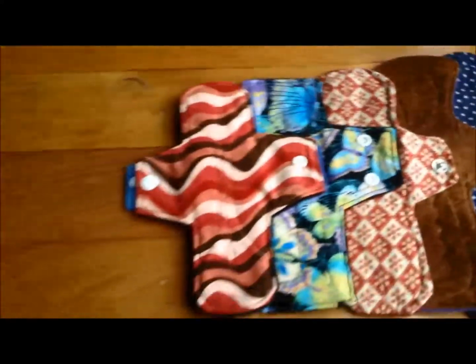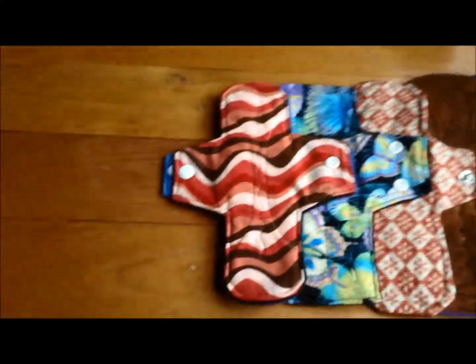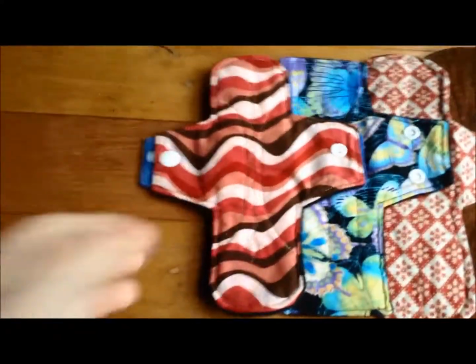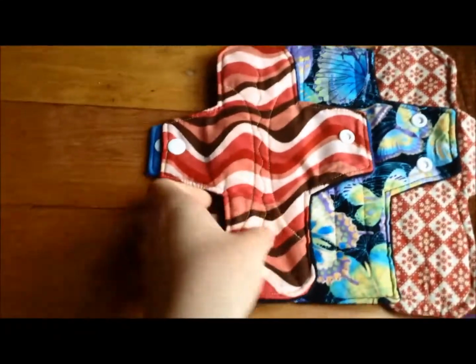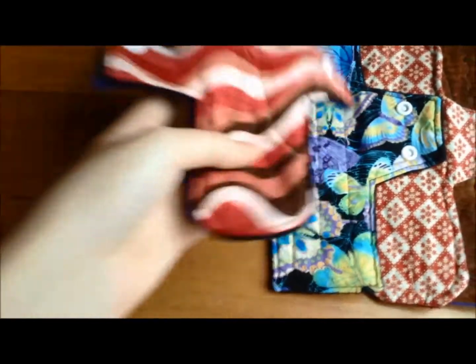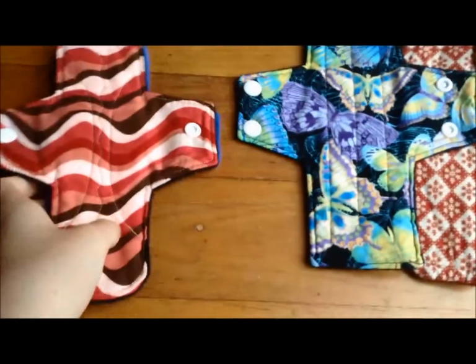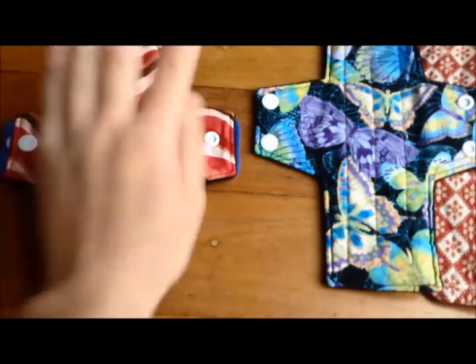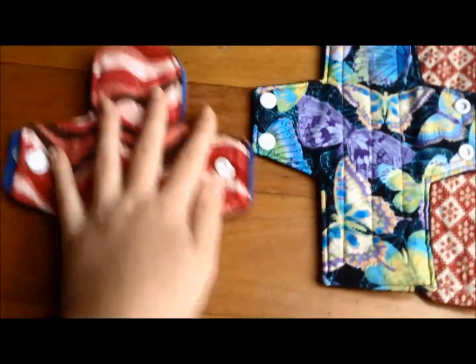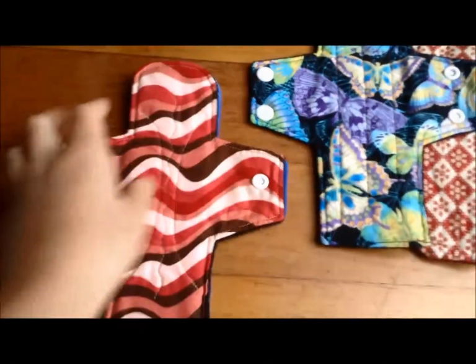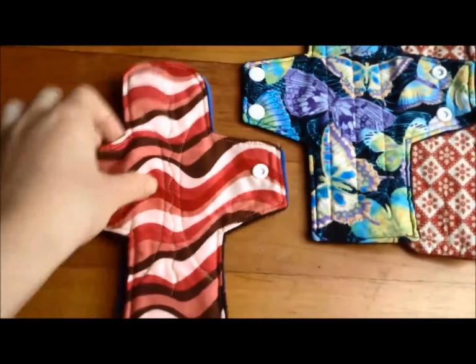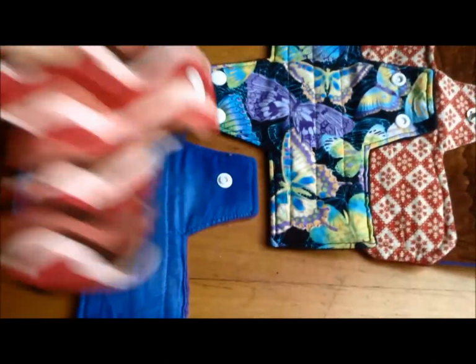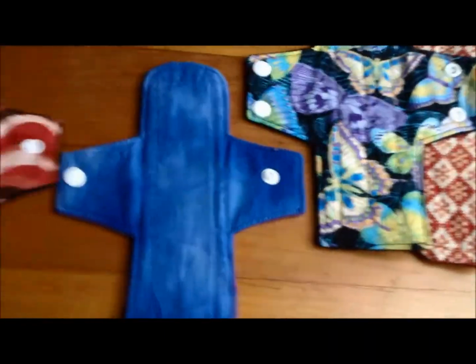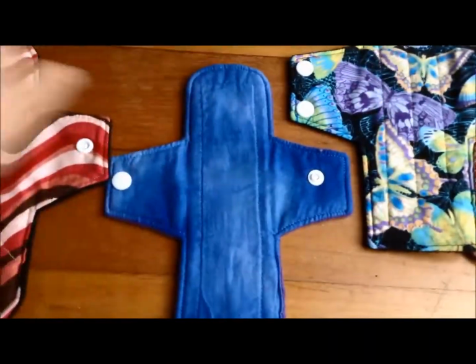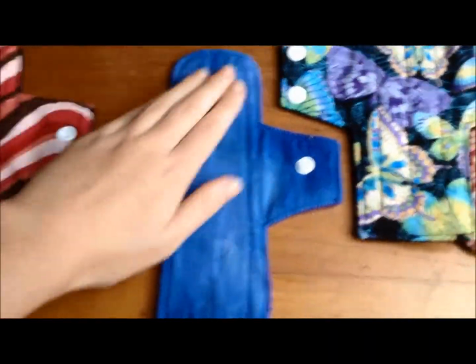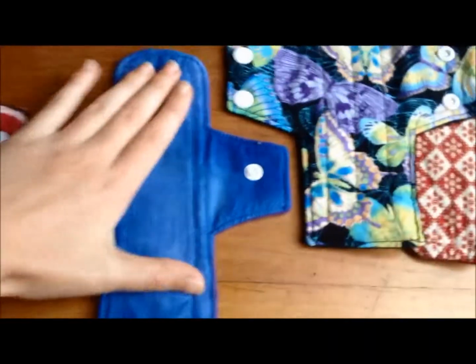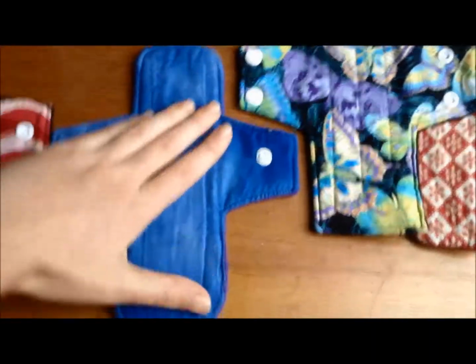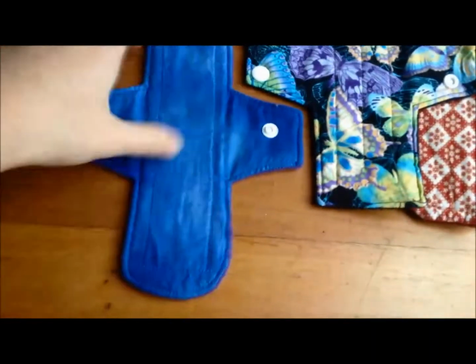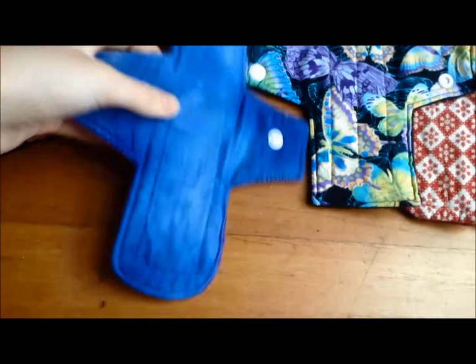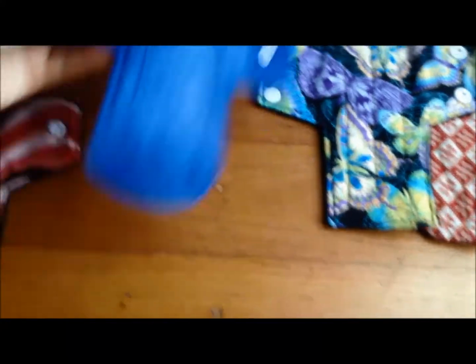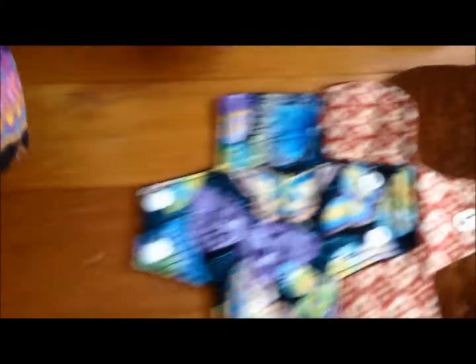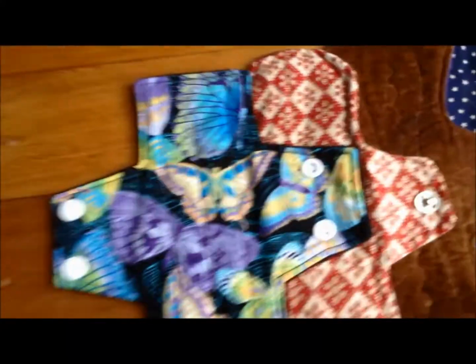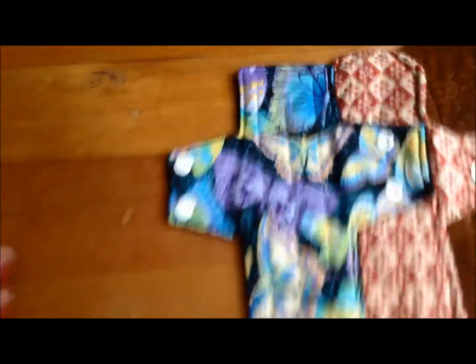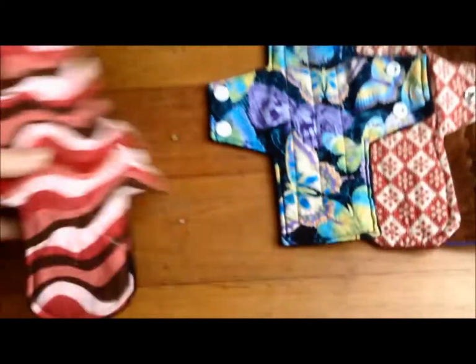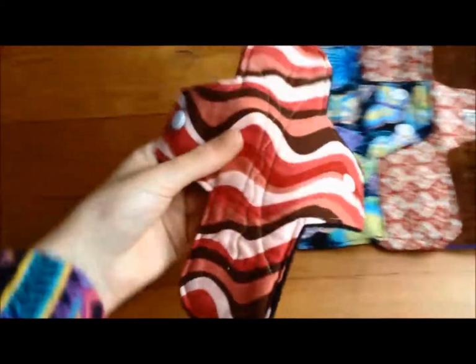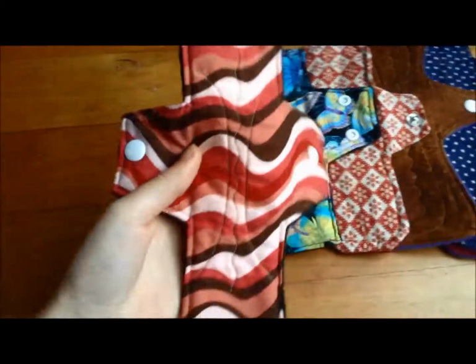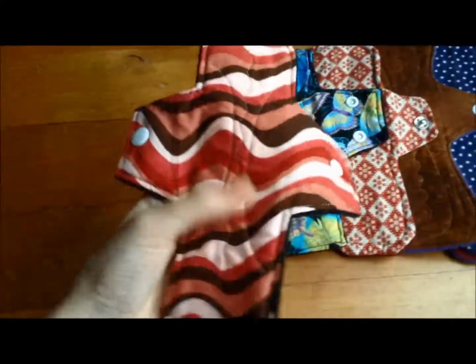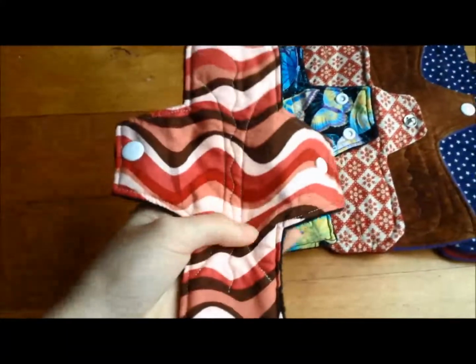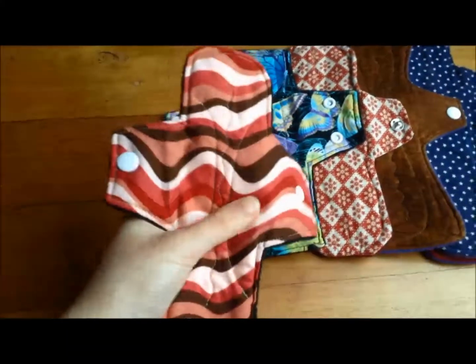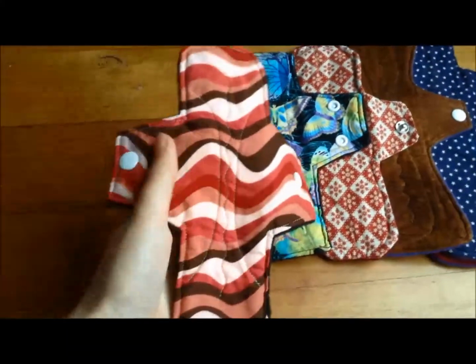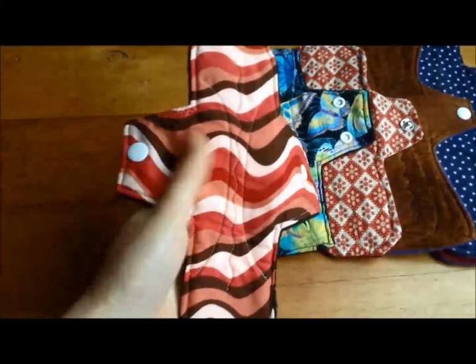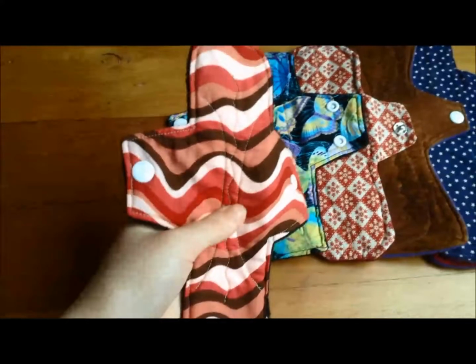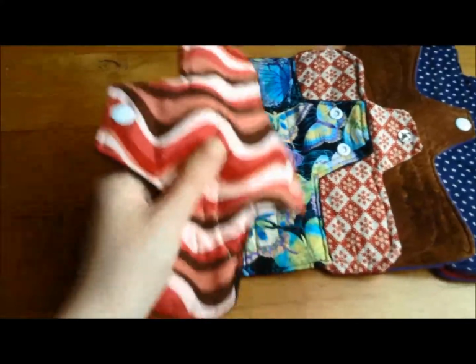Now I've got my straight style and I've only got two of these: this plain blue one which I wore last cycle, and this new pink red wavy one.